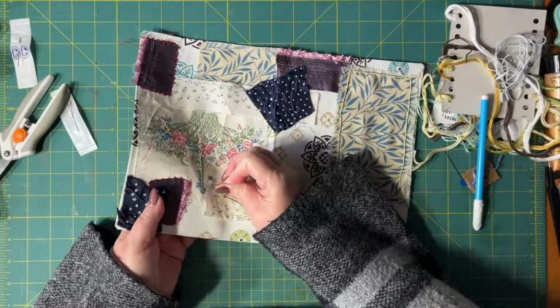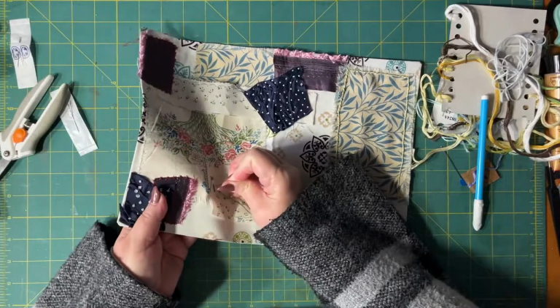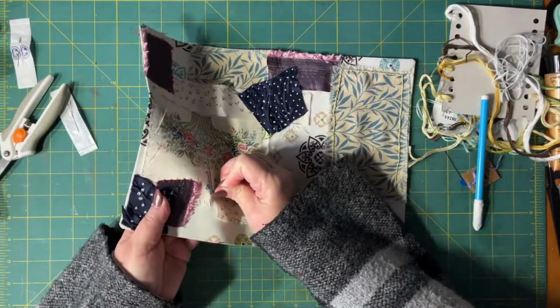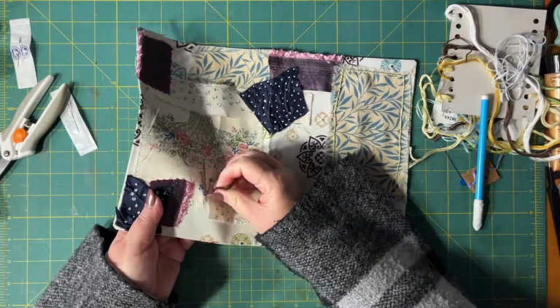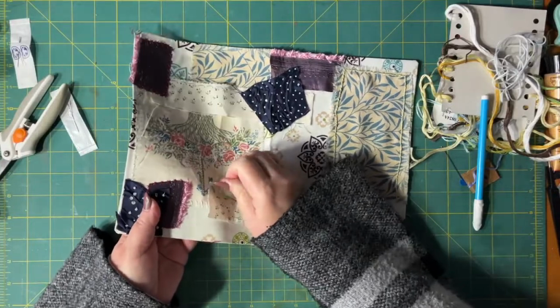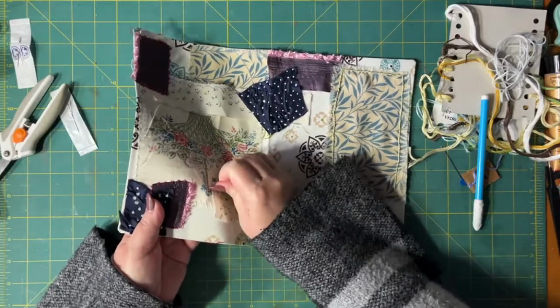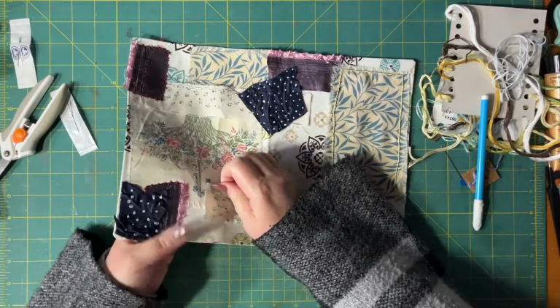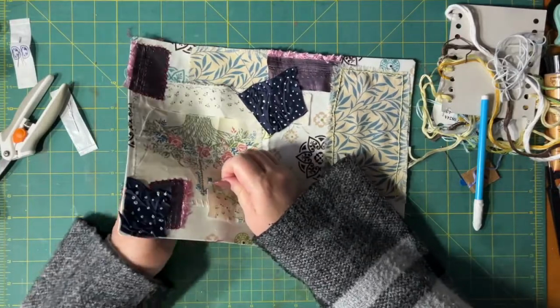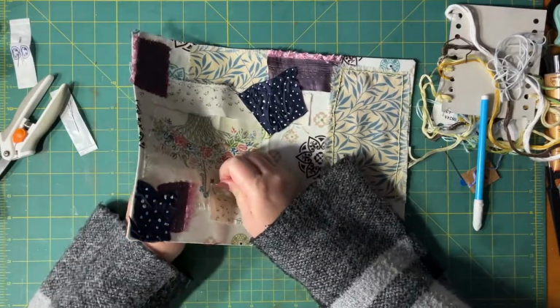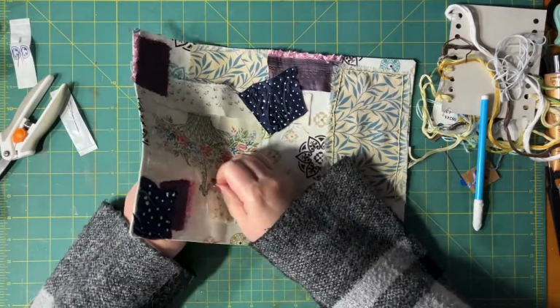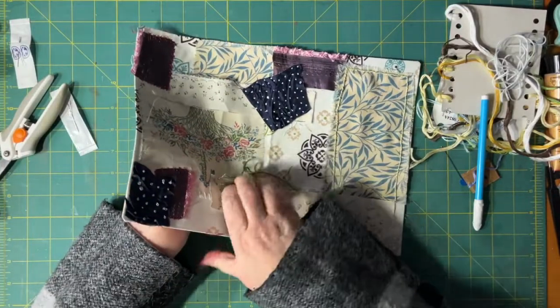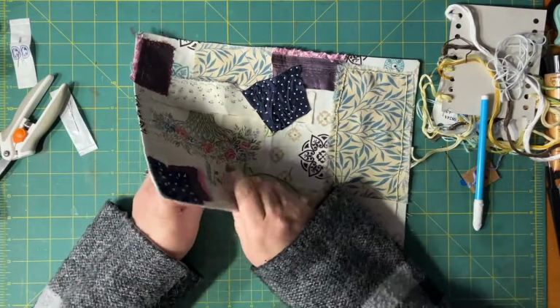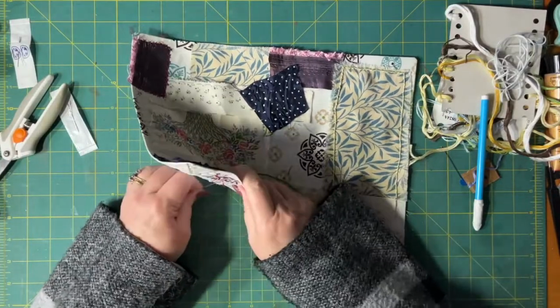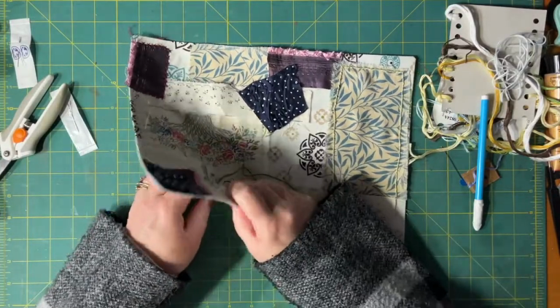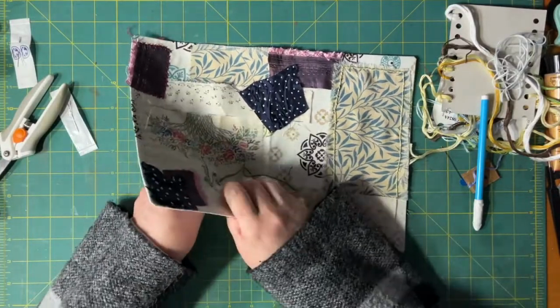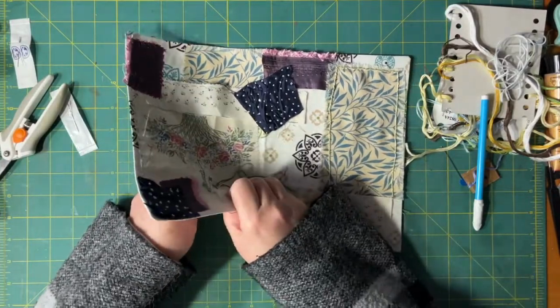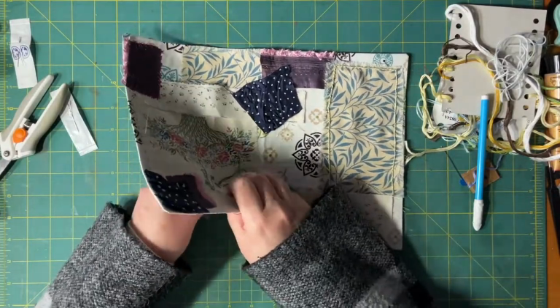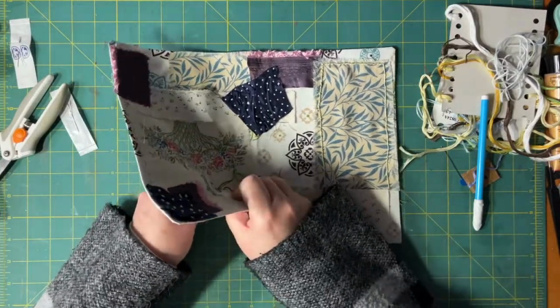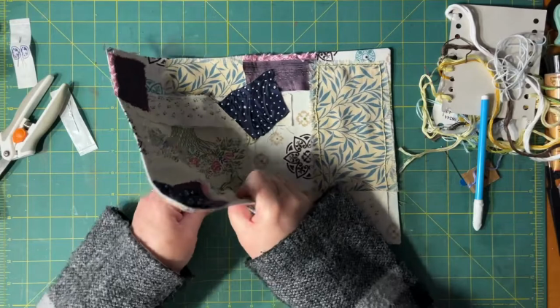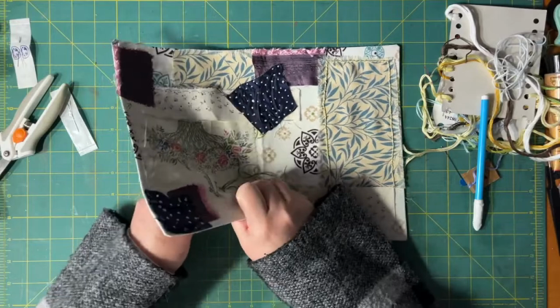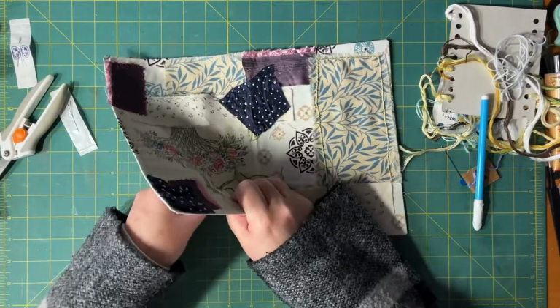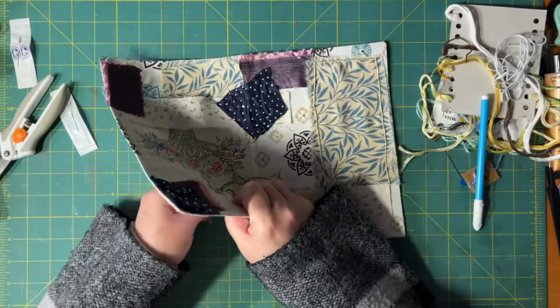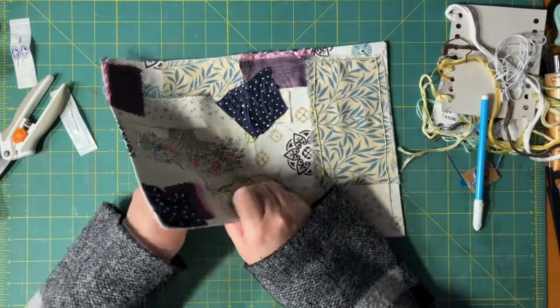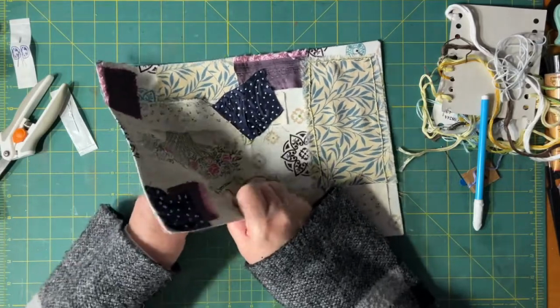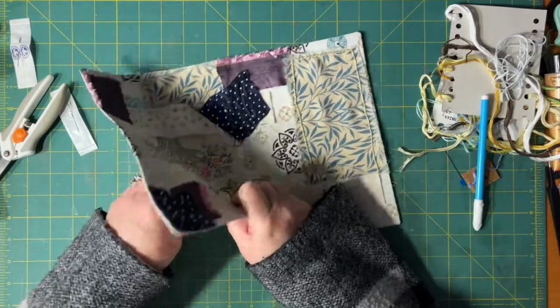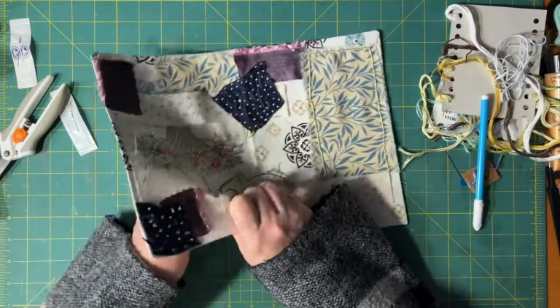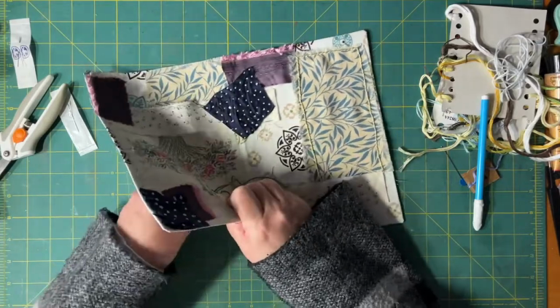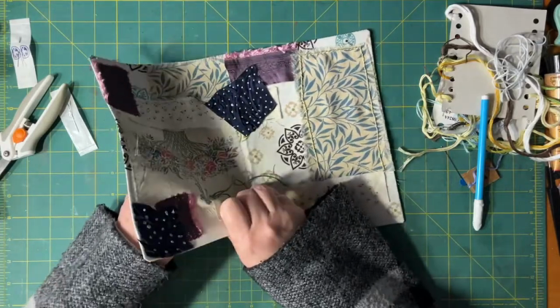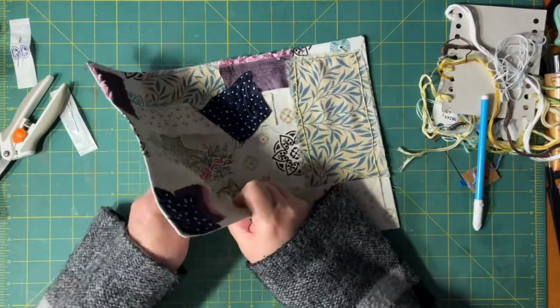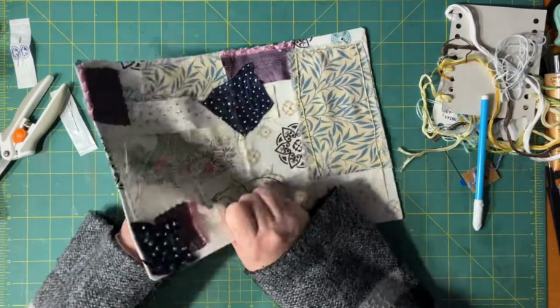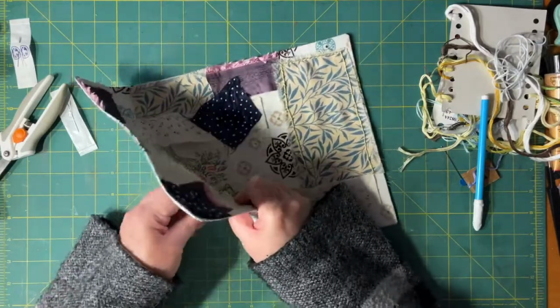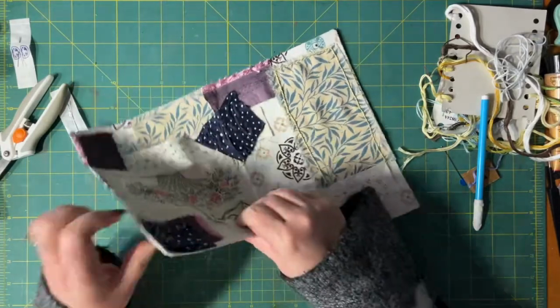I enjoyed doing this. I just did this while I was watching the telly. So that's great.